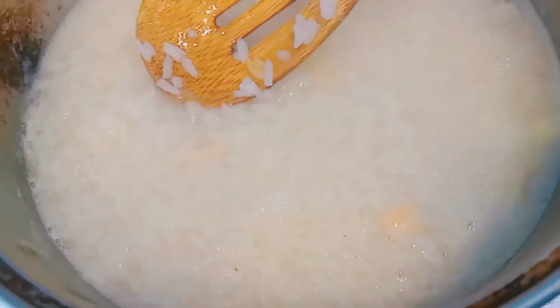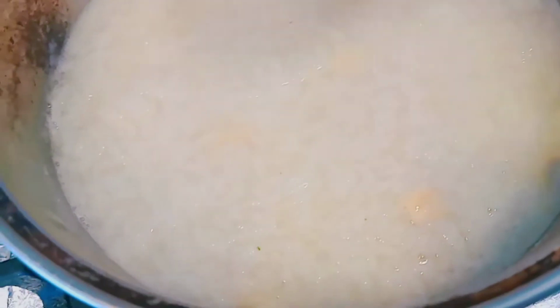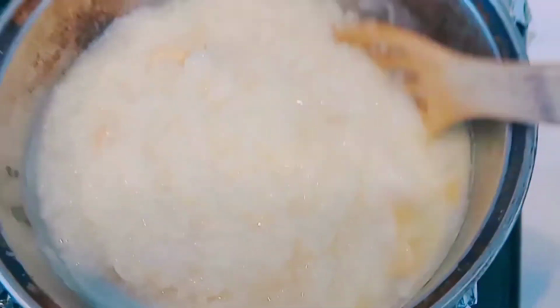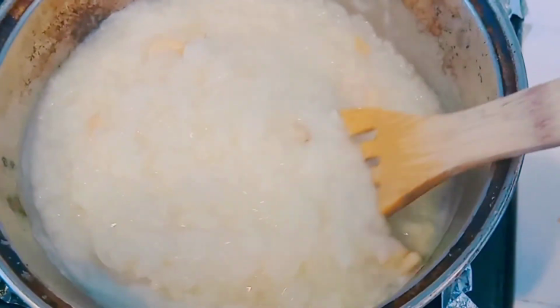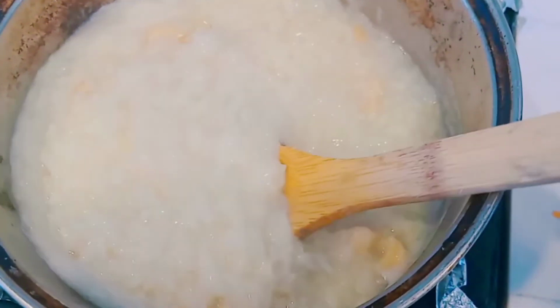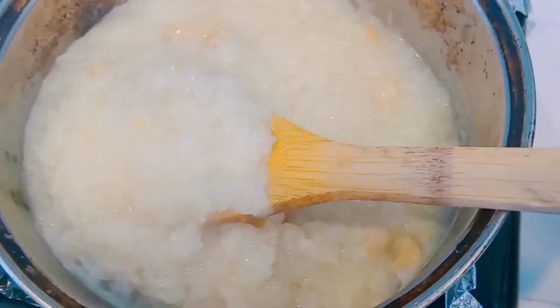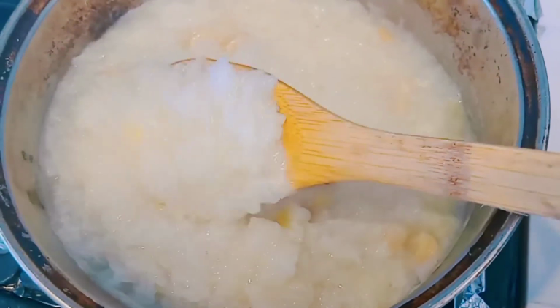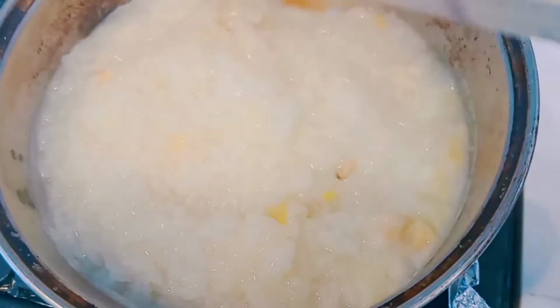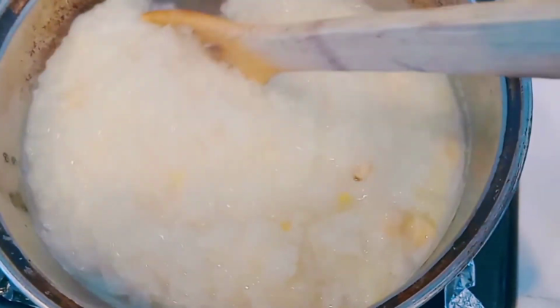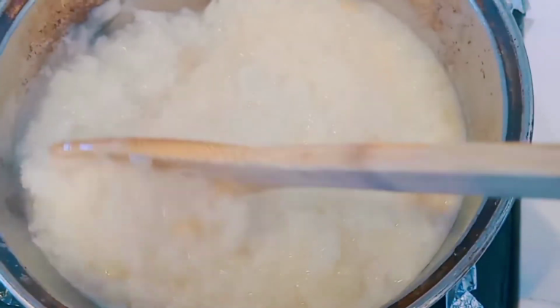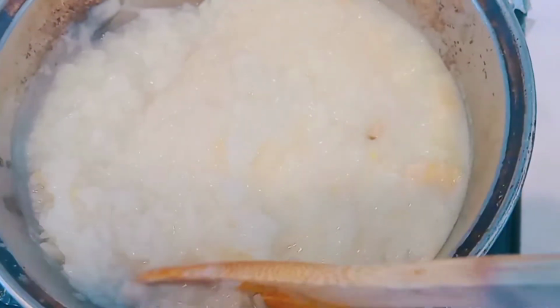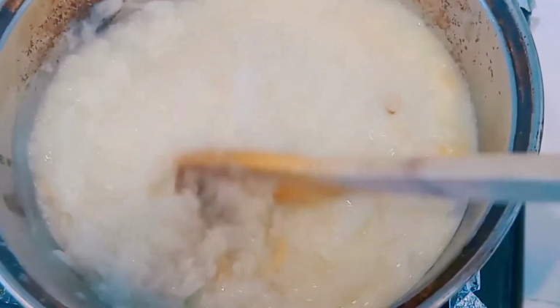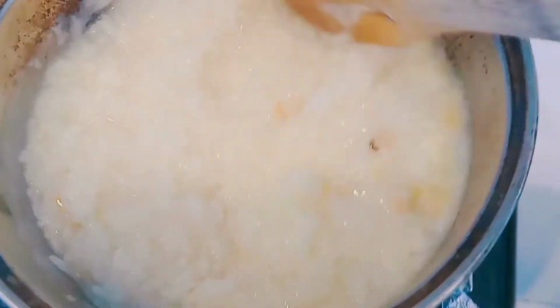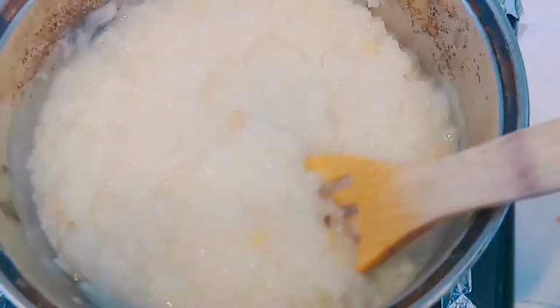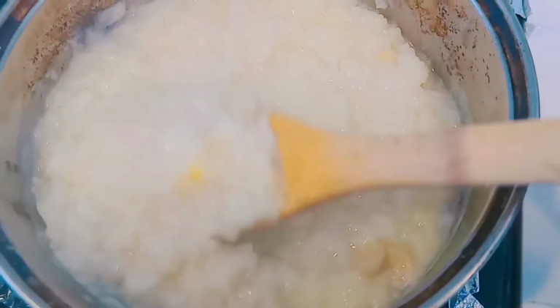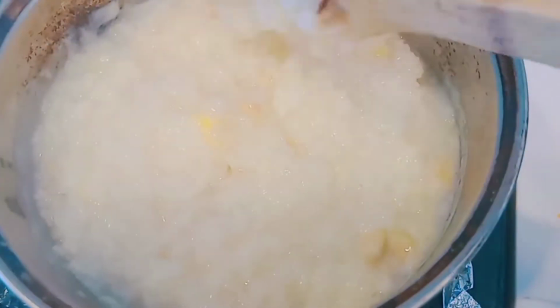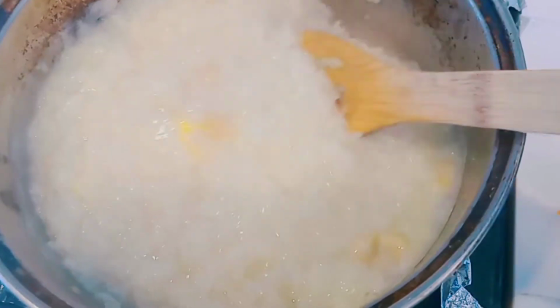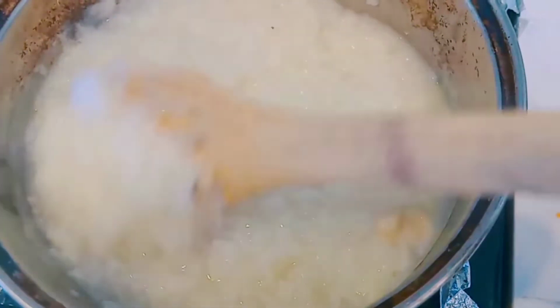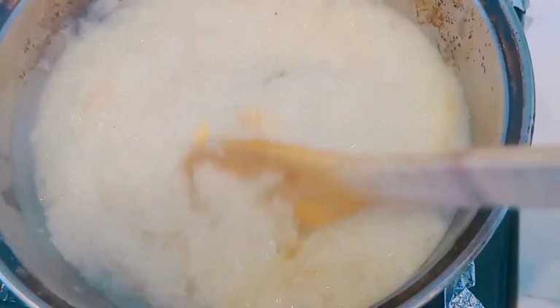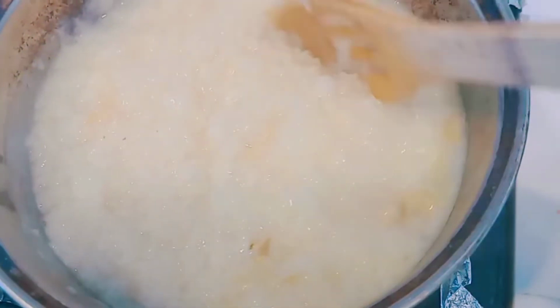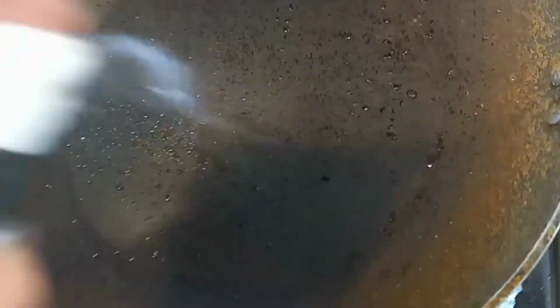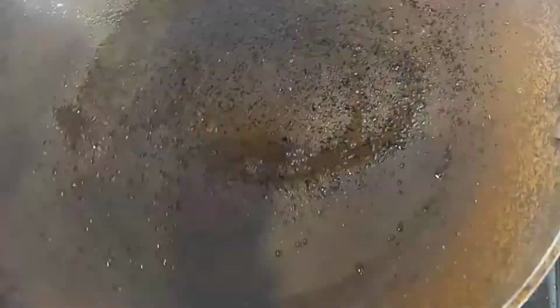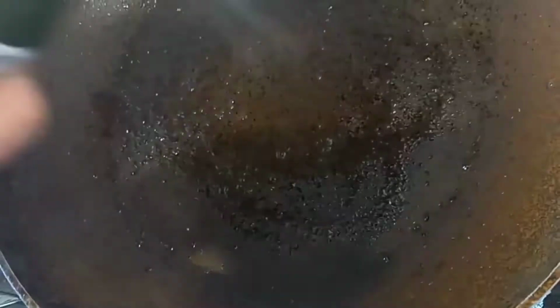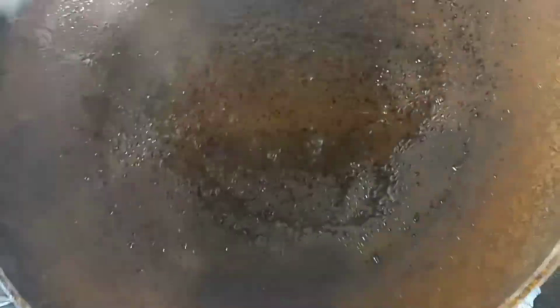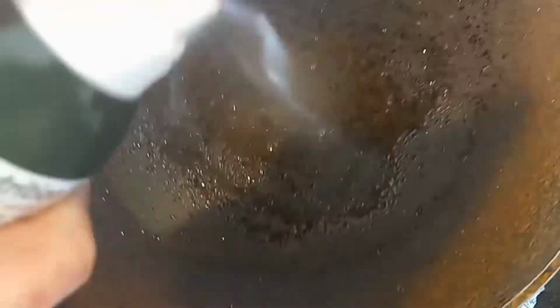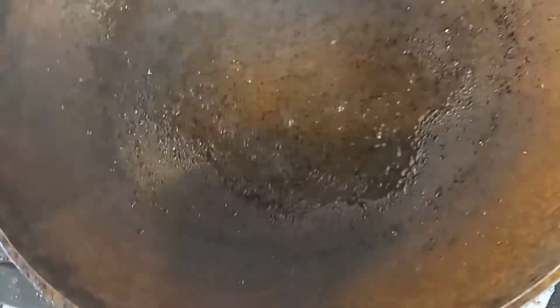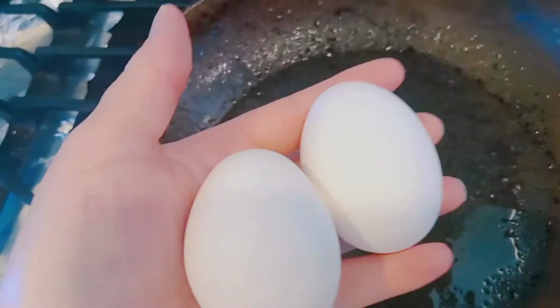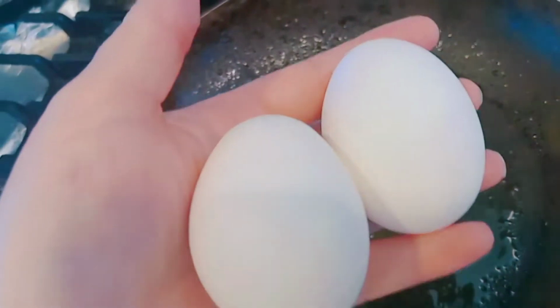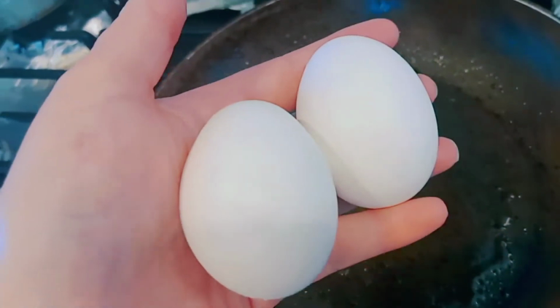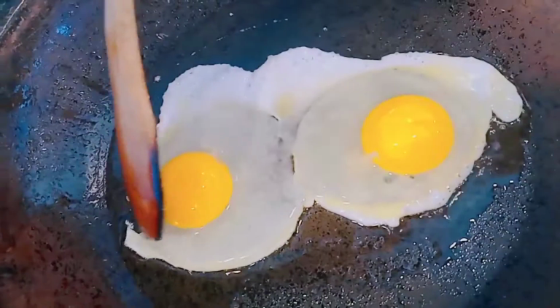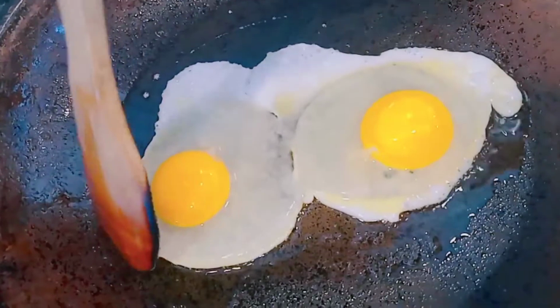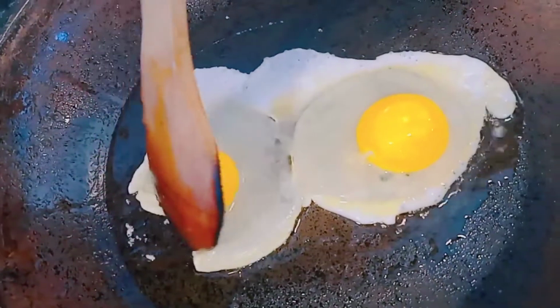You can see the rice is changing texture — it's getting very soft, almost oatmeal-like, very mushy. The congee is all done and it's just sitting in the pot. Now I'm going to fry up my two eggs.